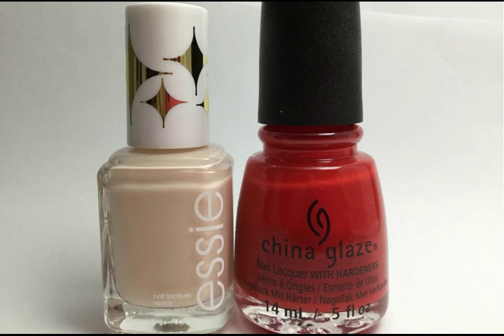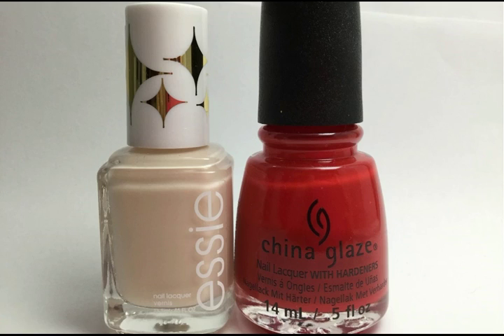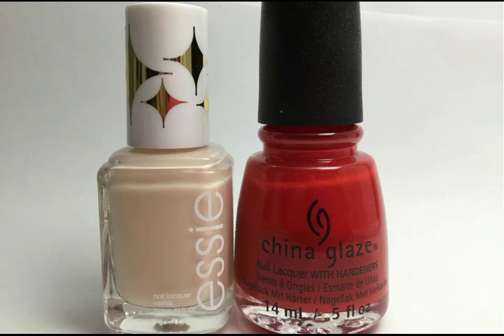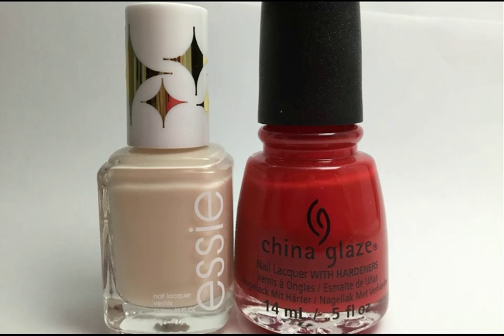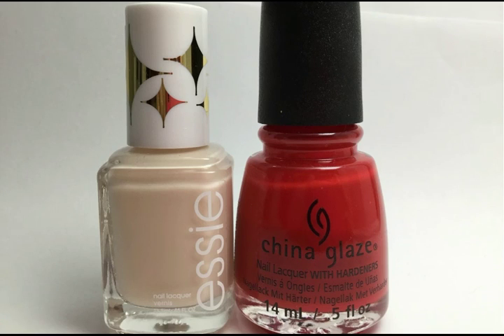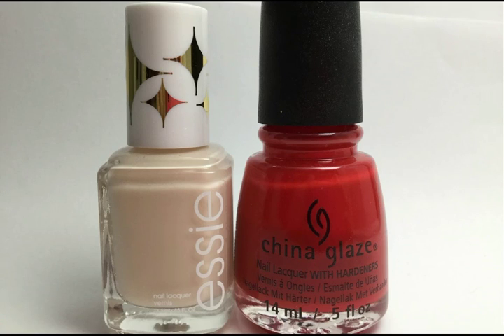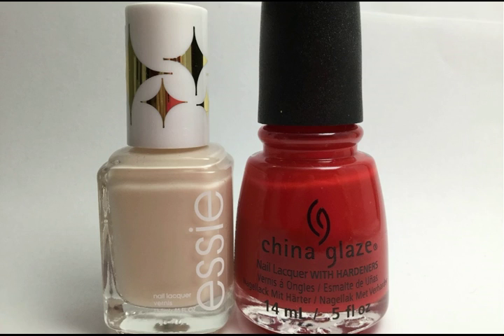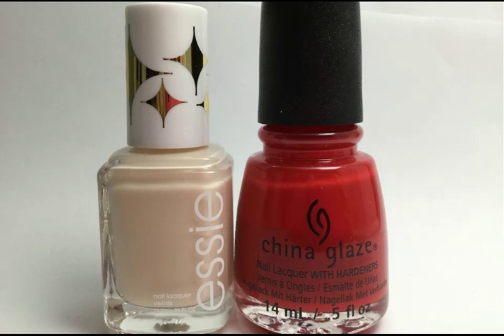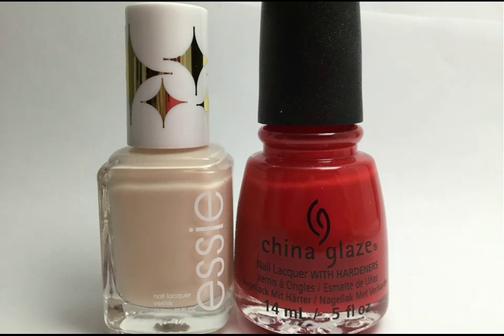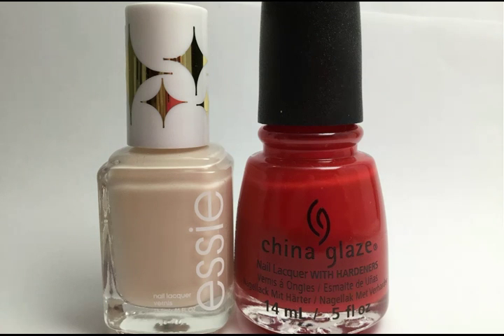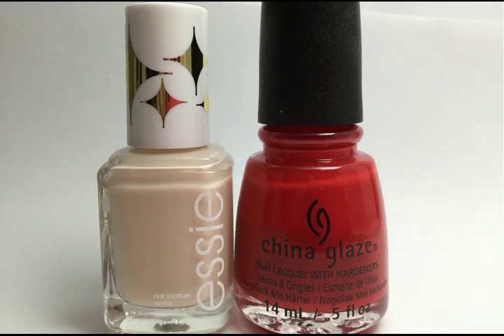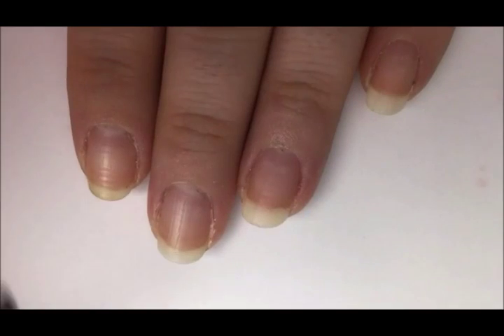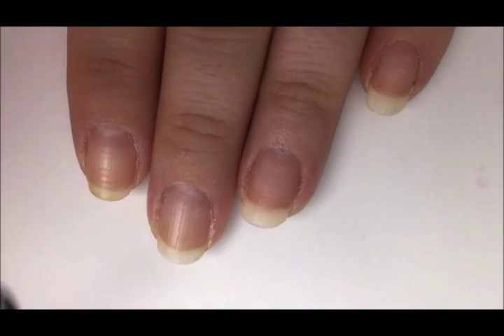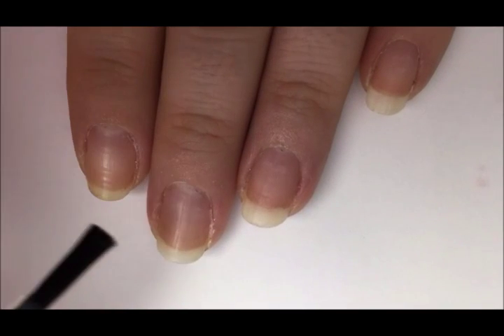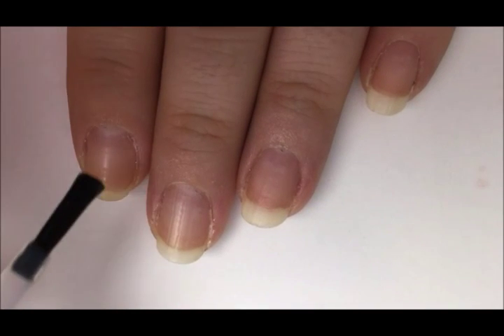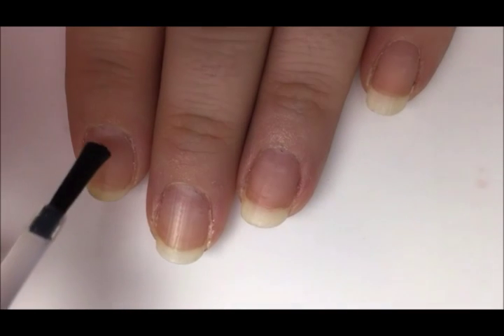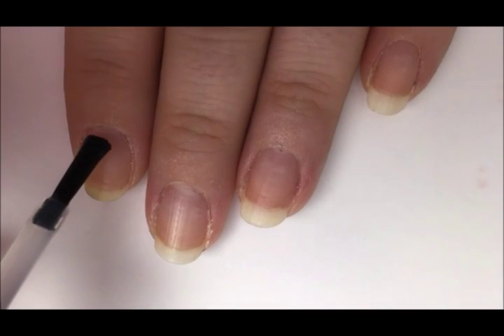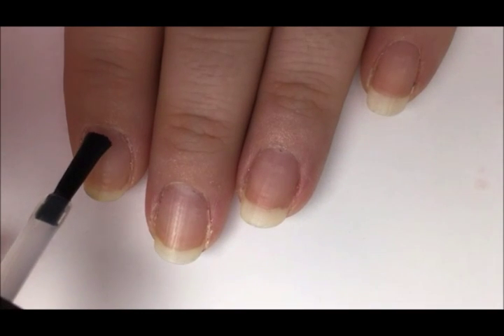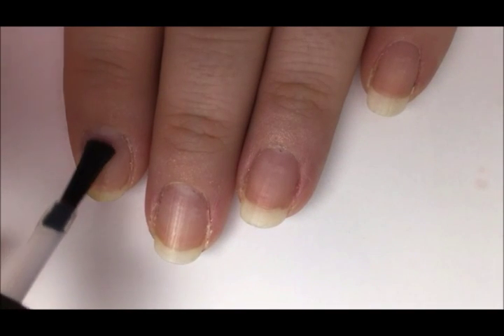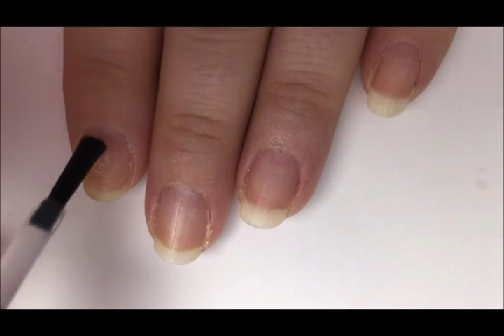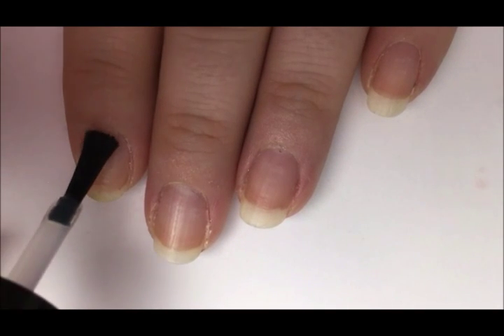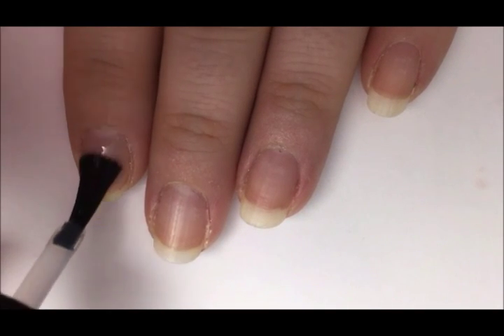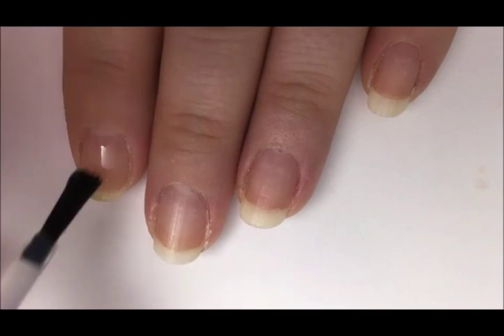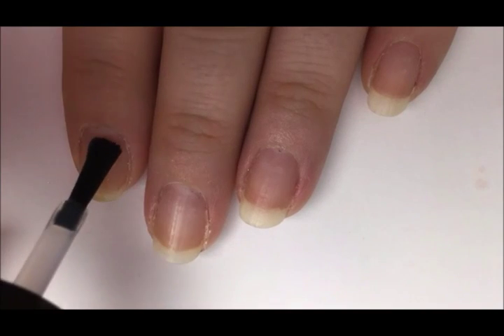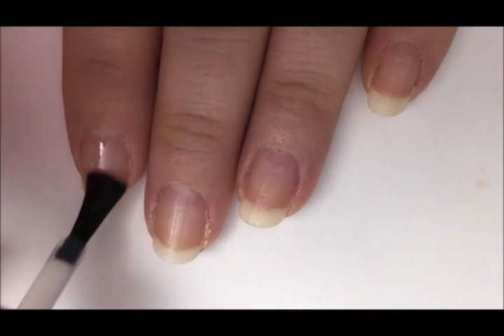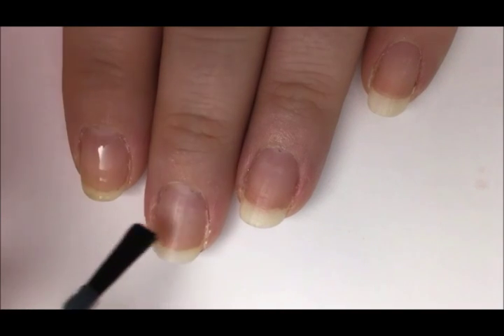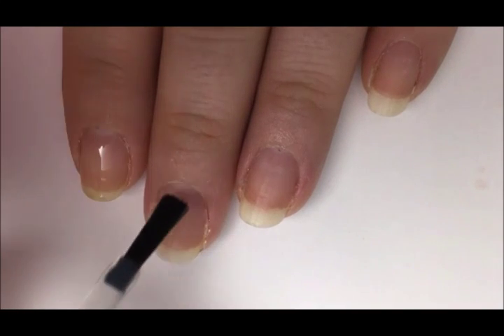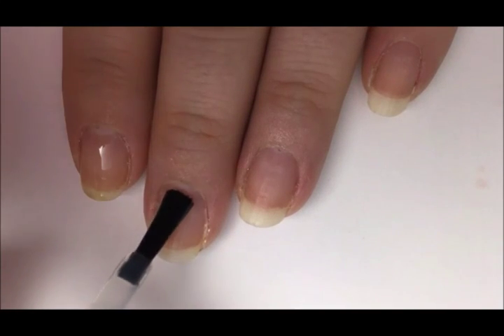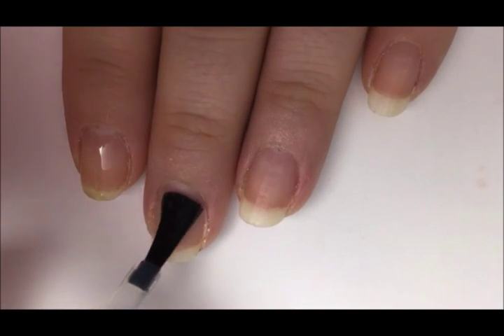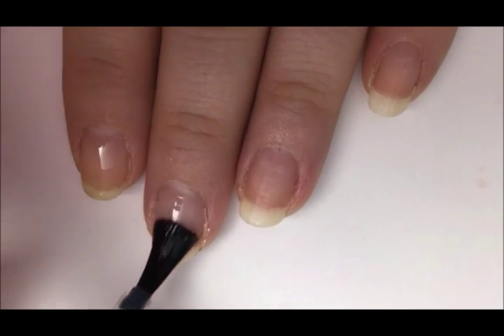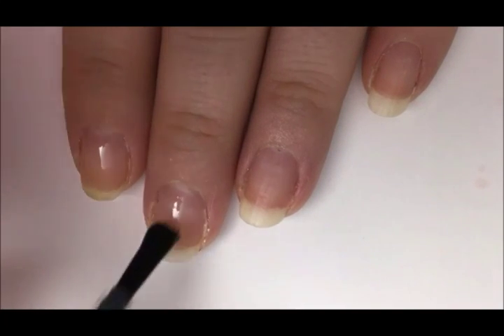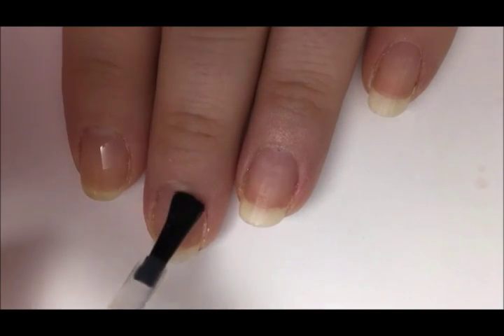To get this look you will need polishes in nude and red. Start with a base coat to protect your natural nail from staining and damage from the polish, and to make your polish stick better.